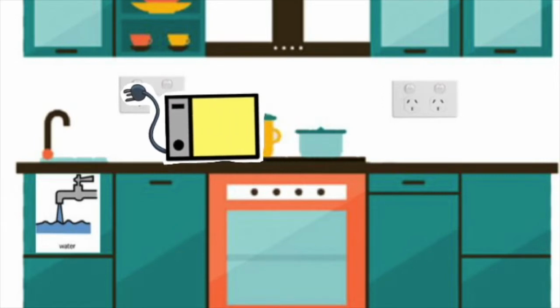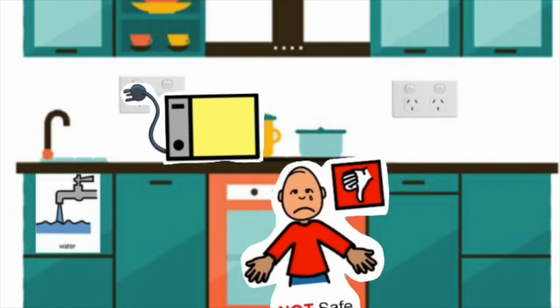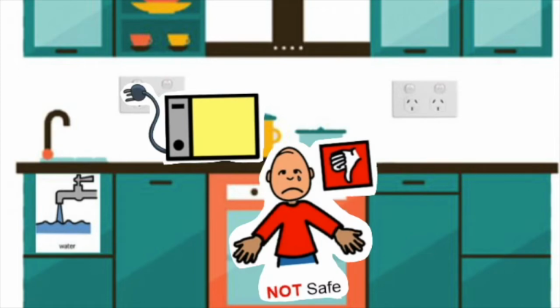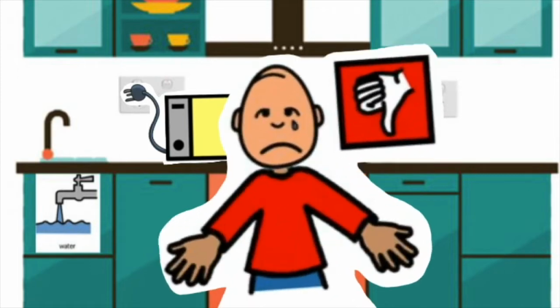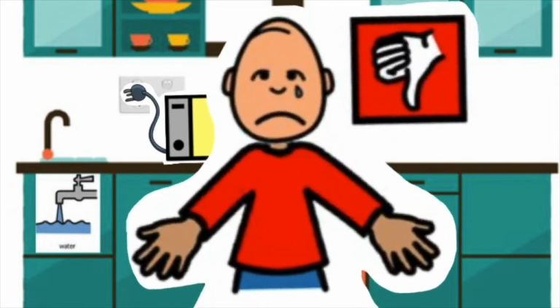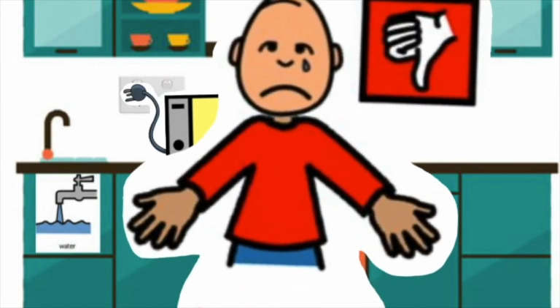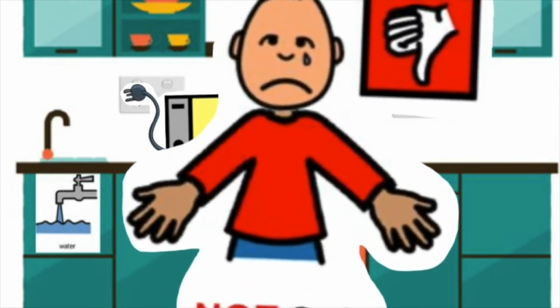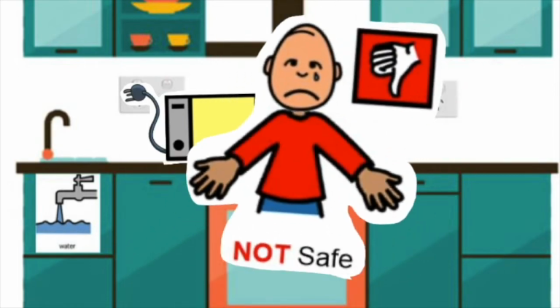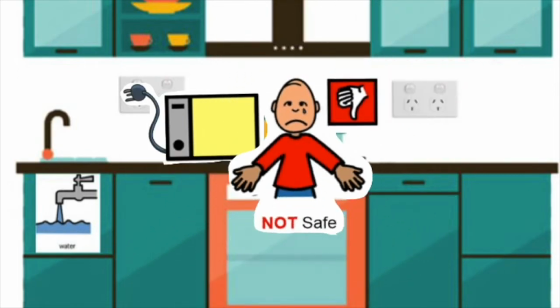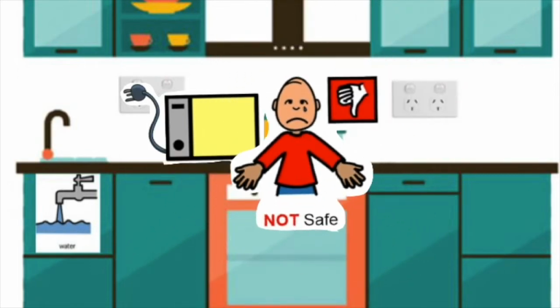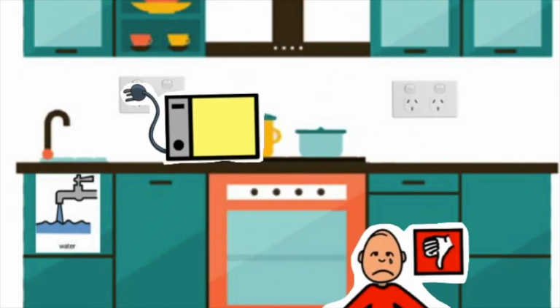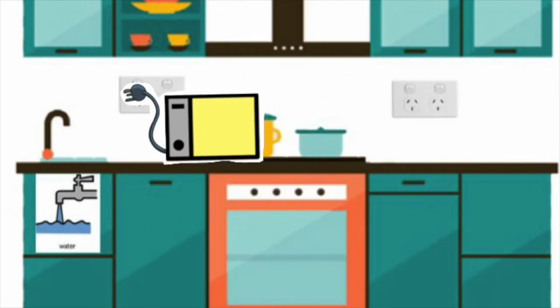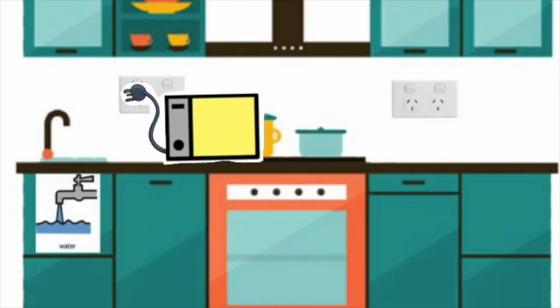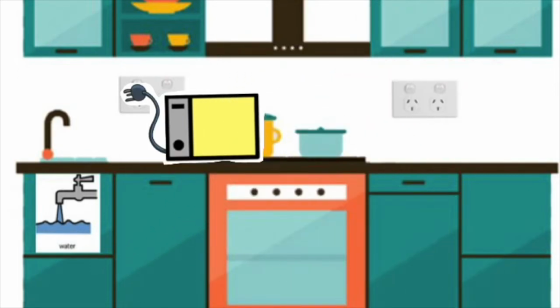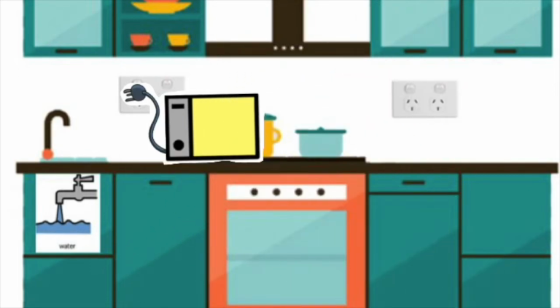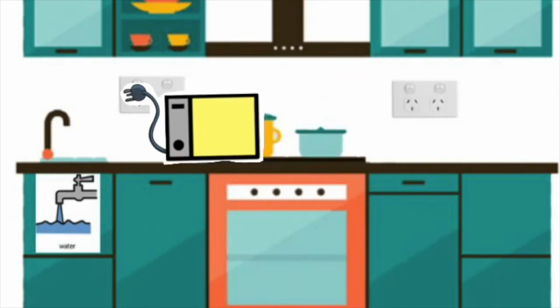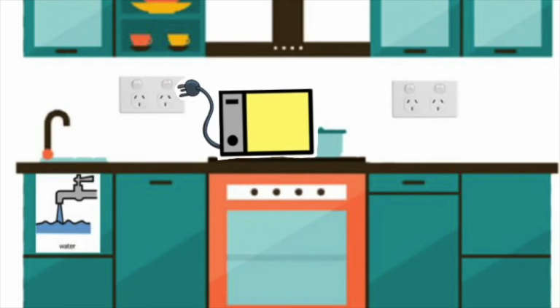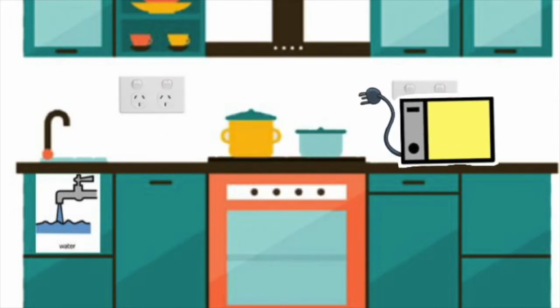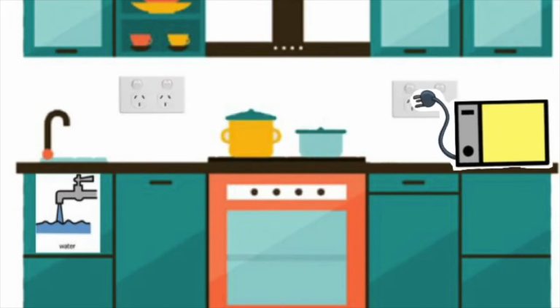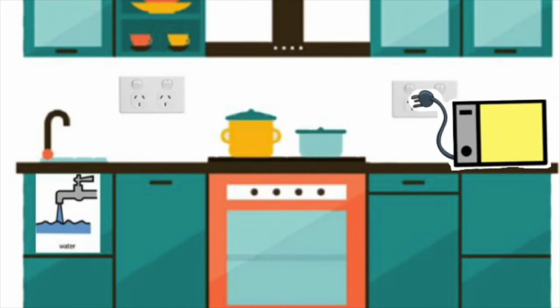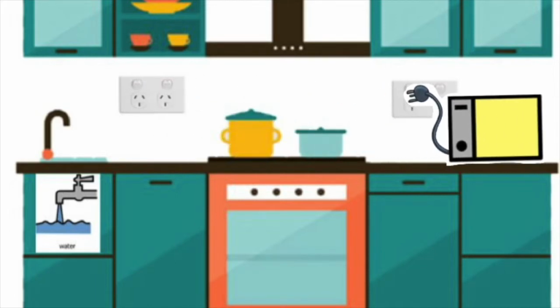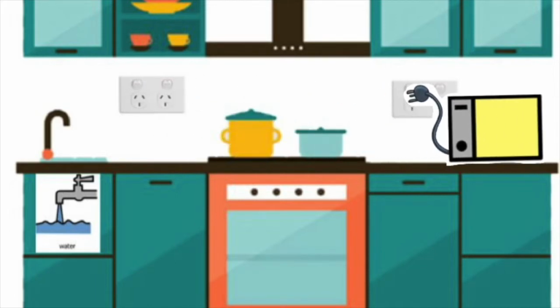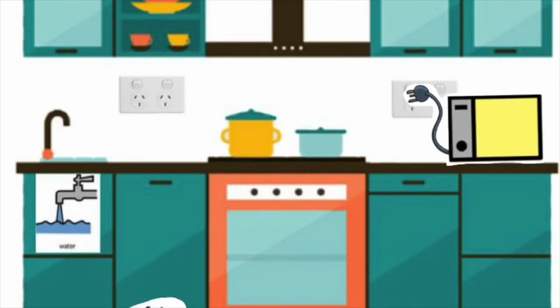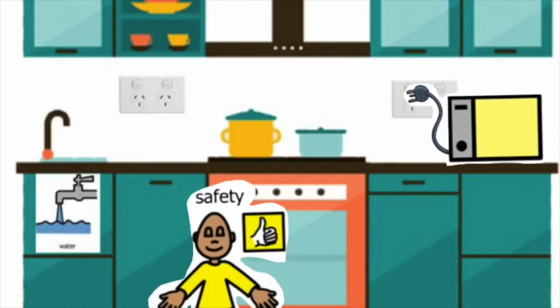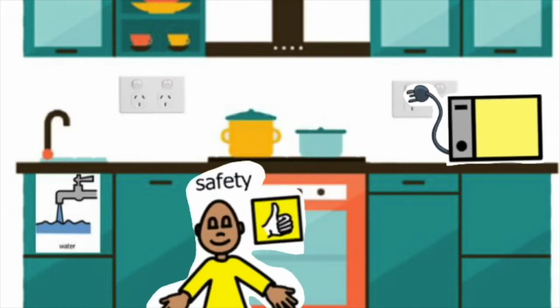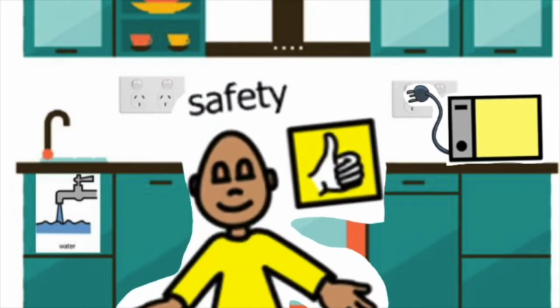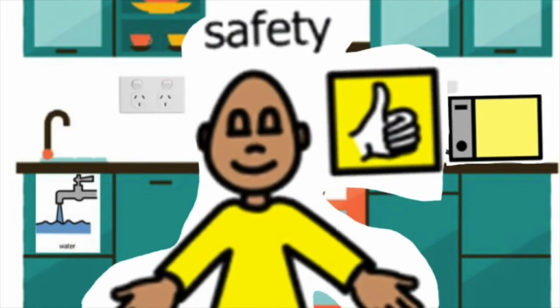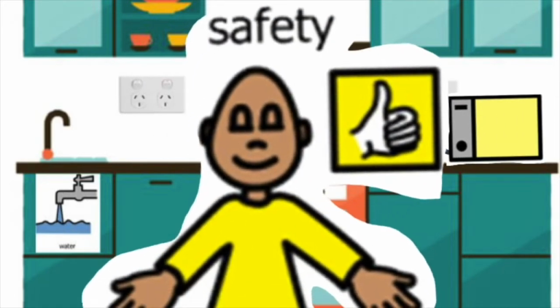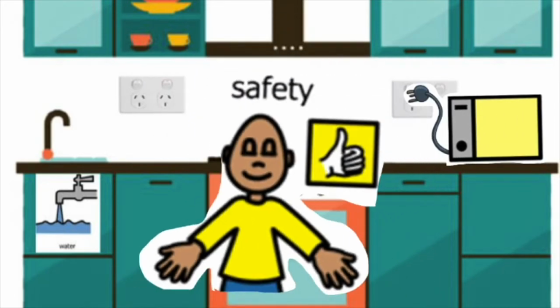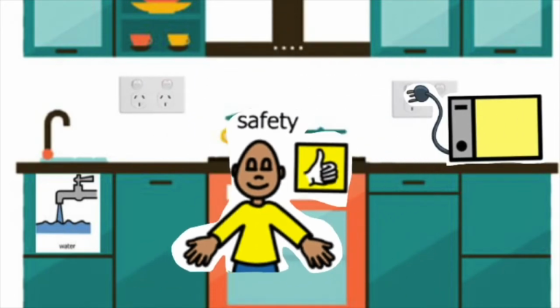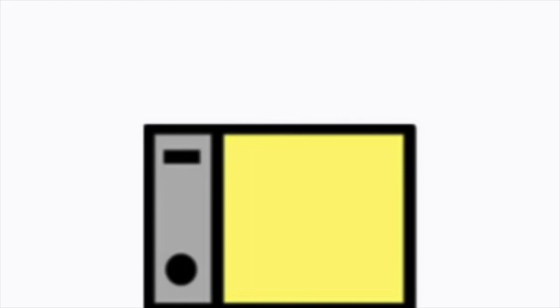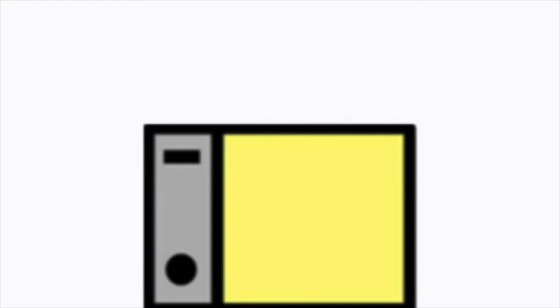When you plug in the toaster, plug it in away from the water, and this is safe.